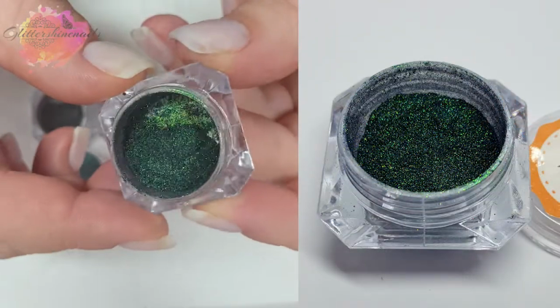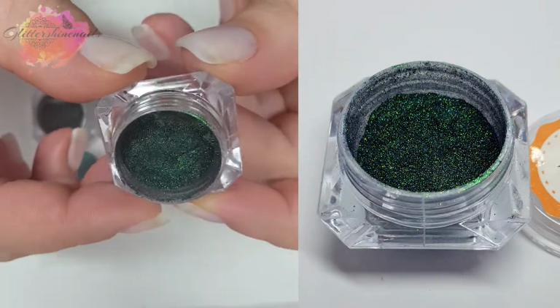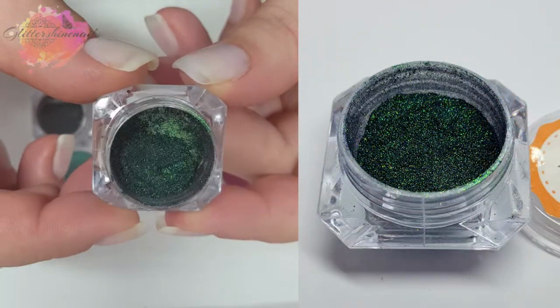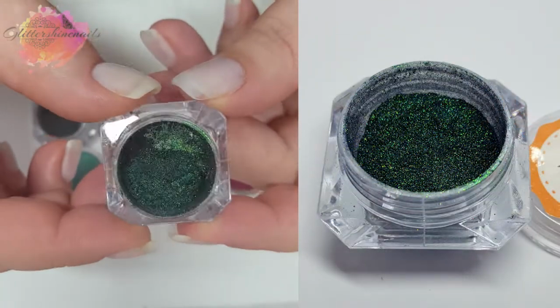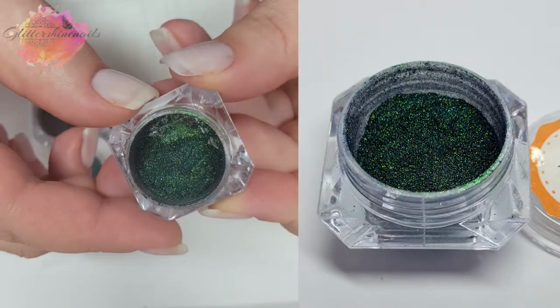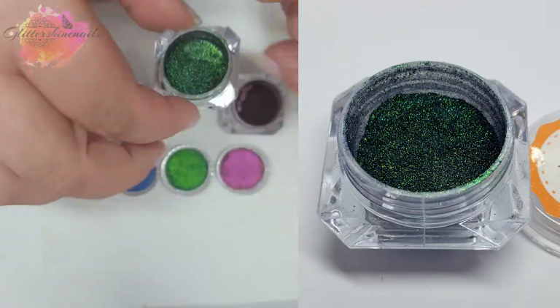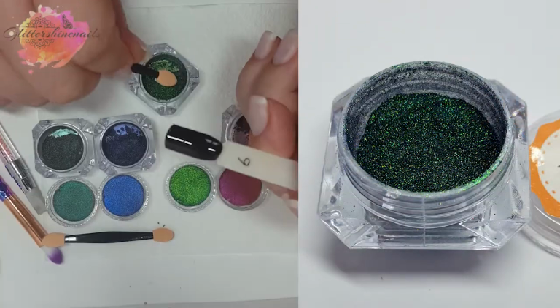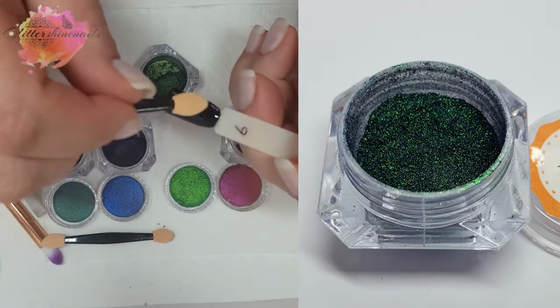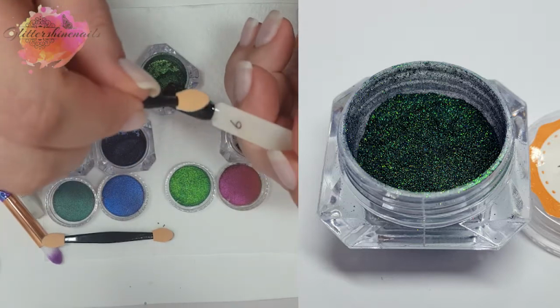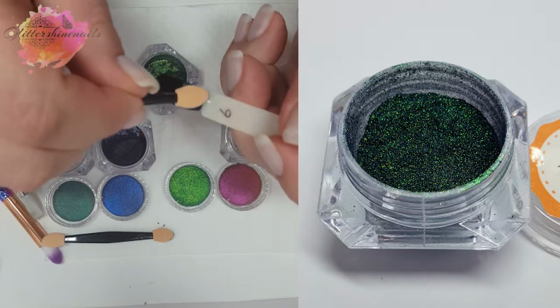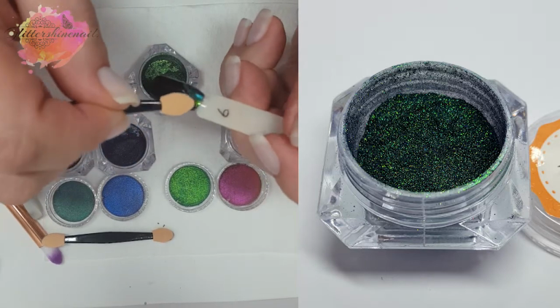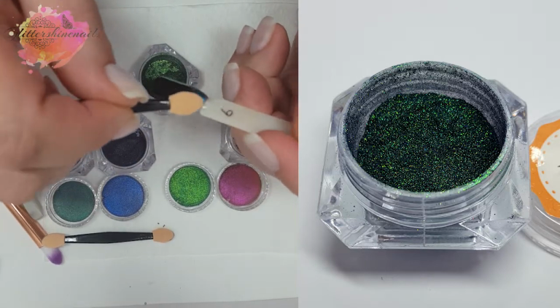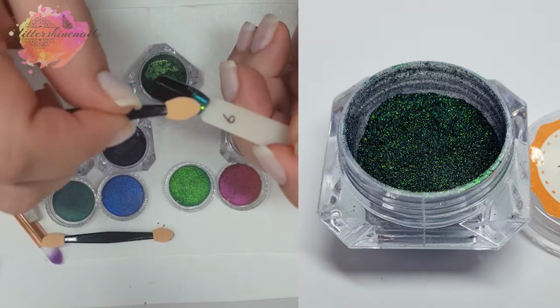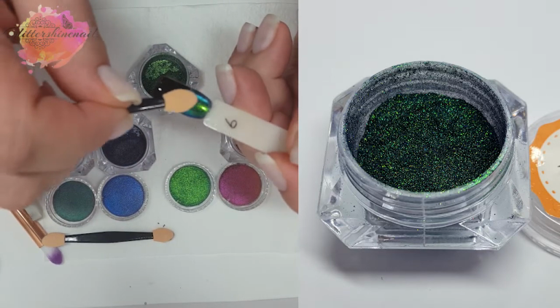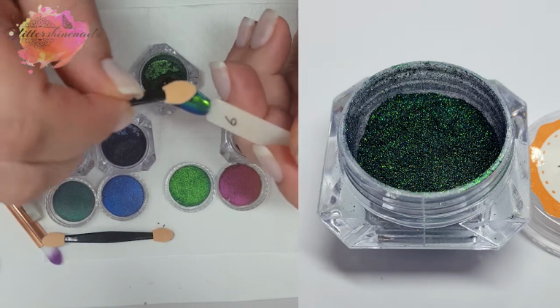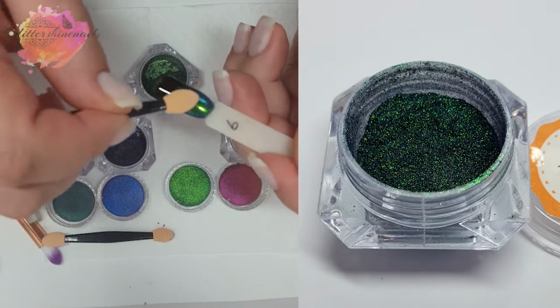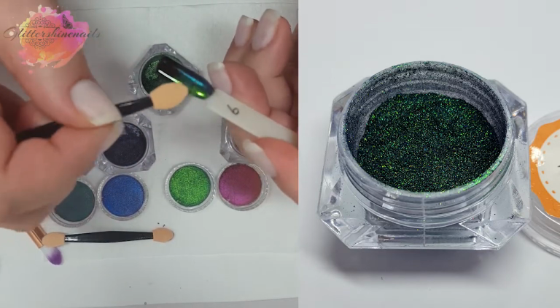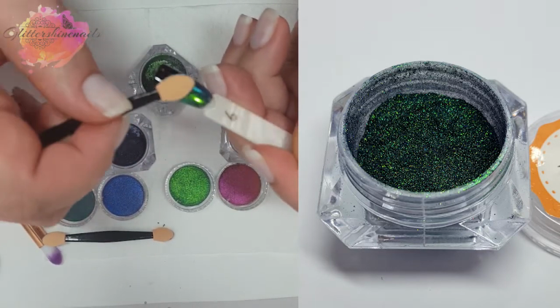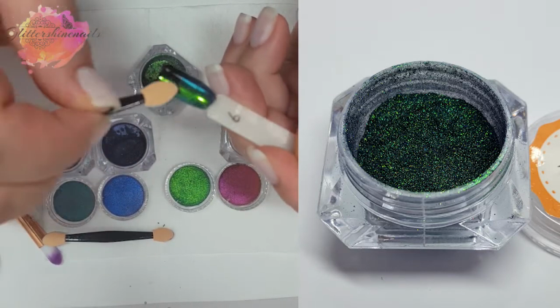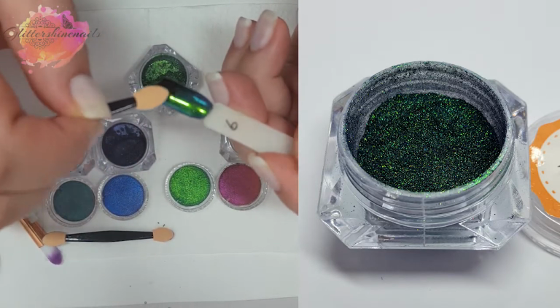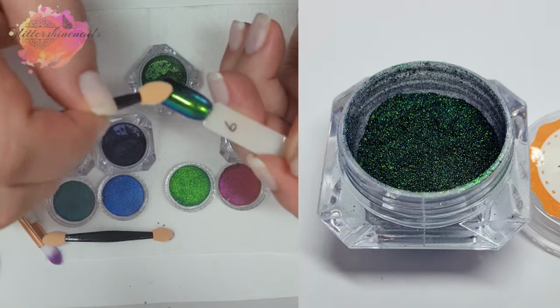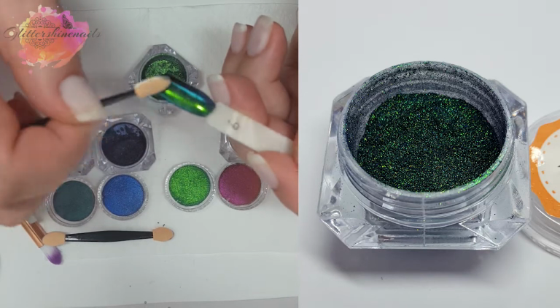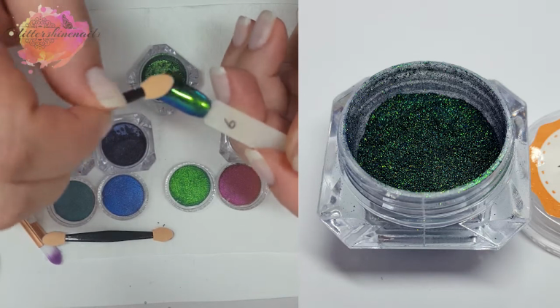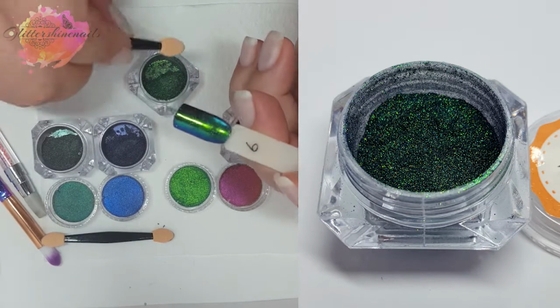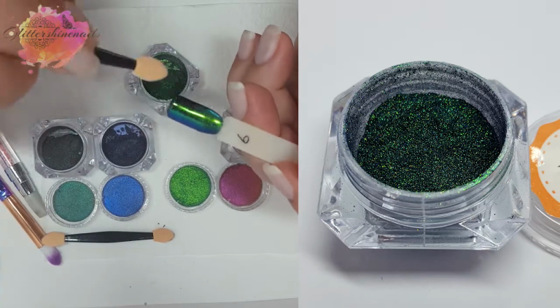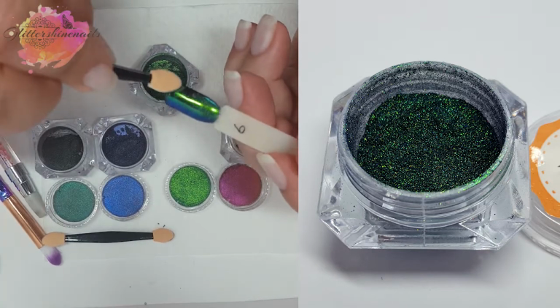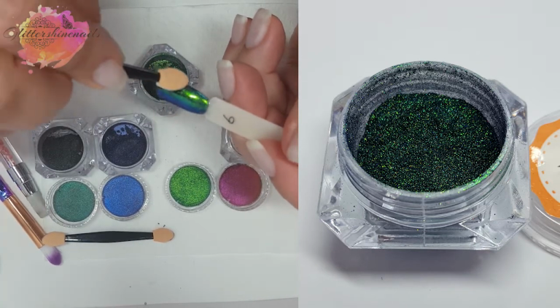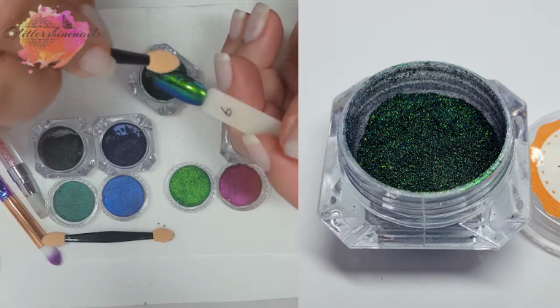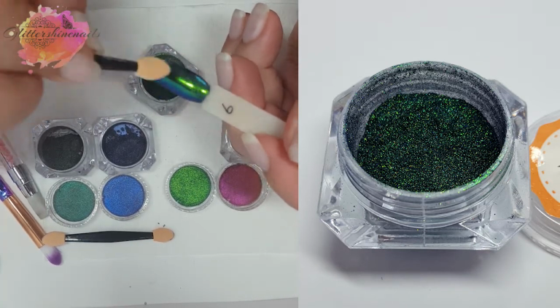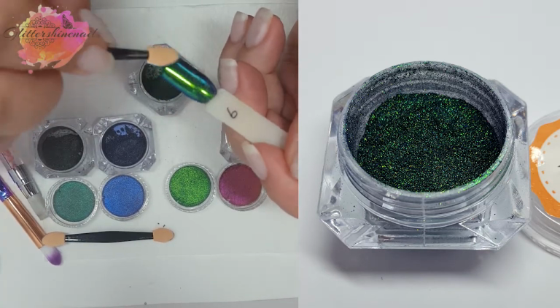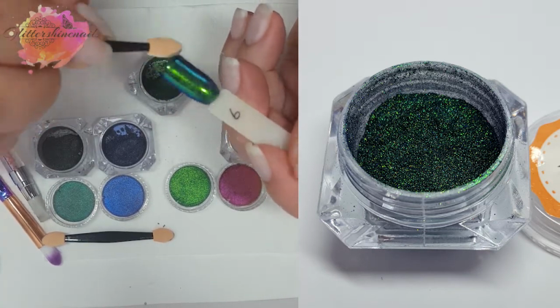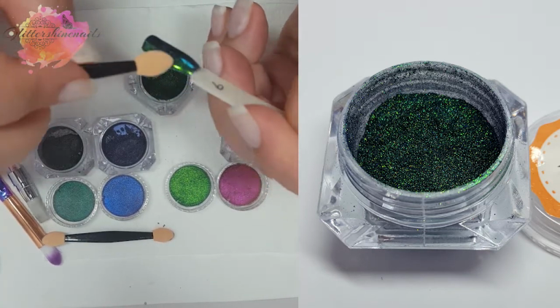Onto LG09, and the chameleon effect from this one is green, blue and purple. My camera is really having some focusing issues on these — it's just getting really confused by the effect.